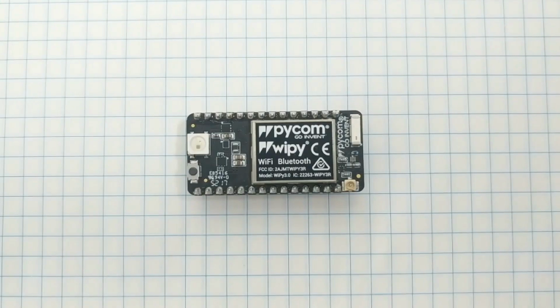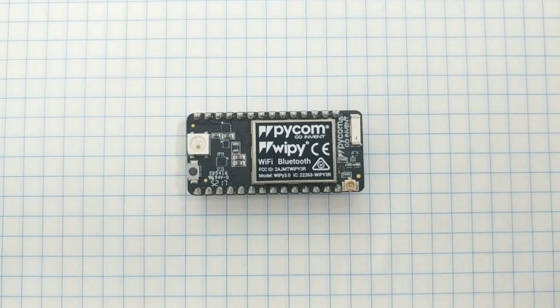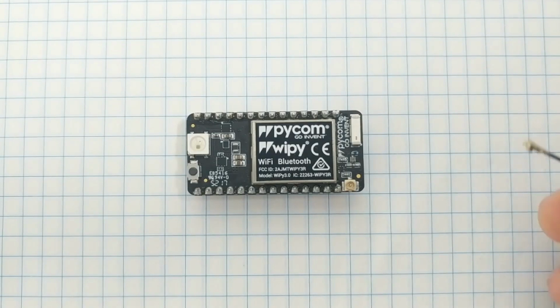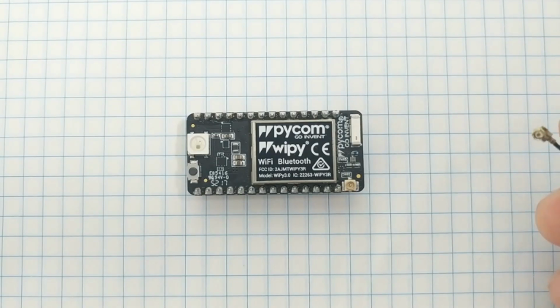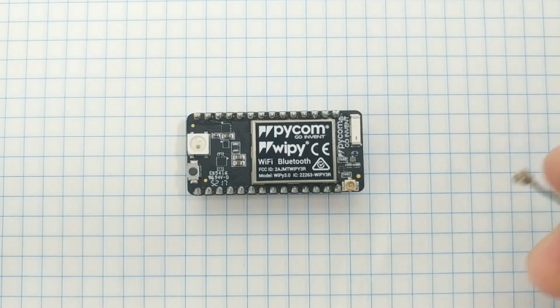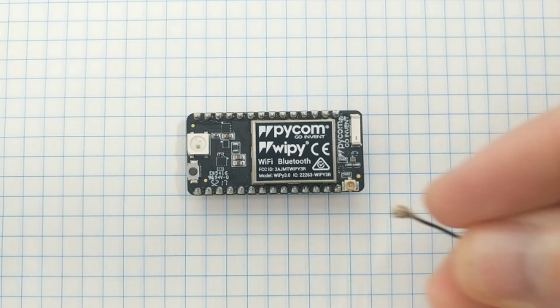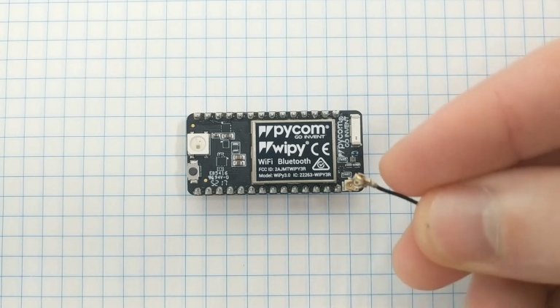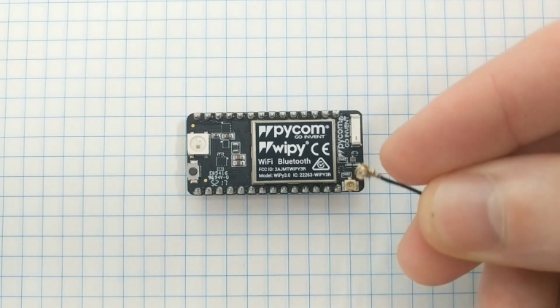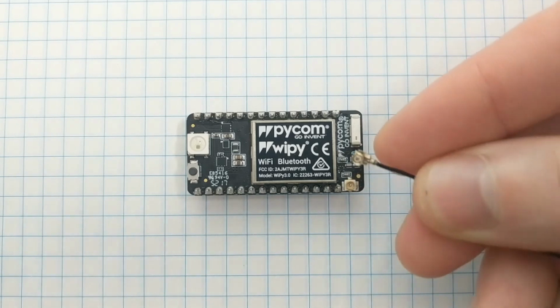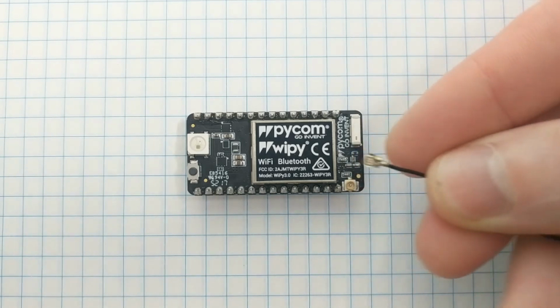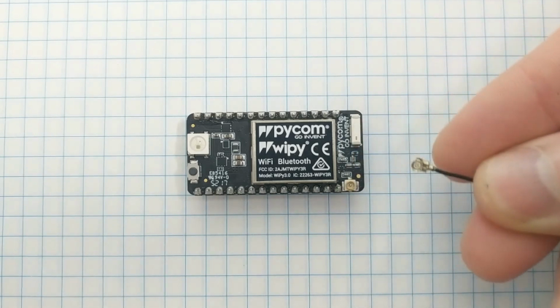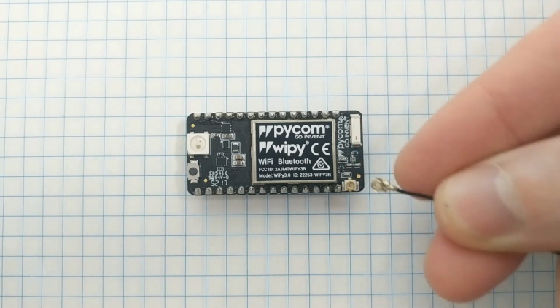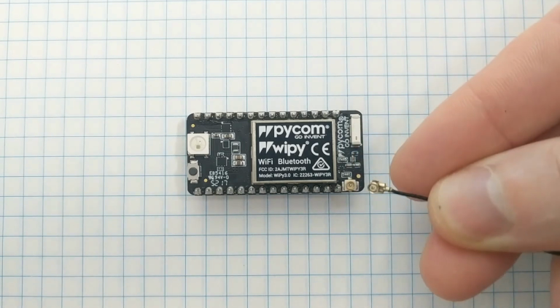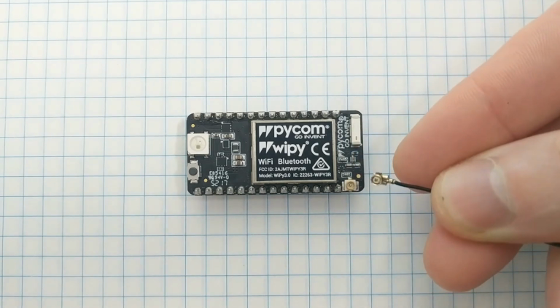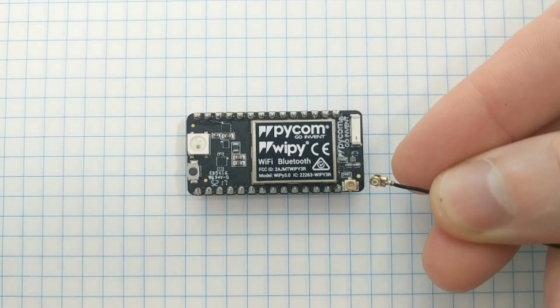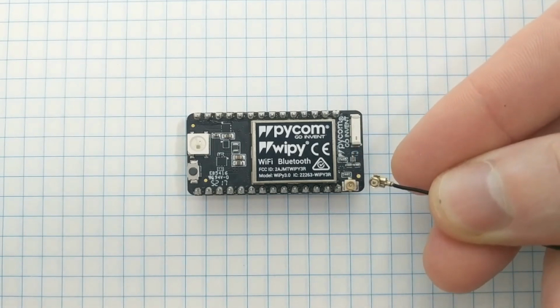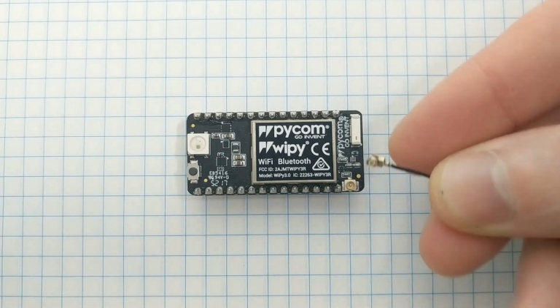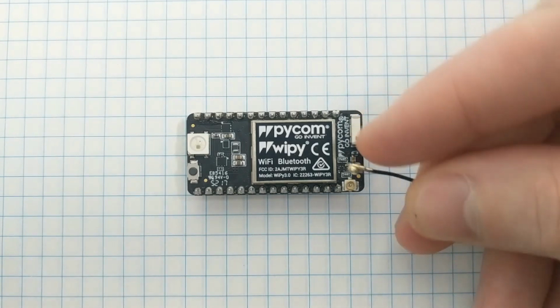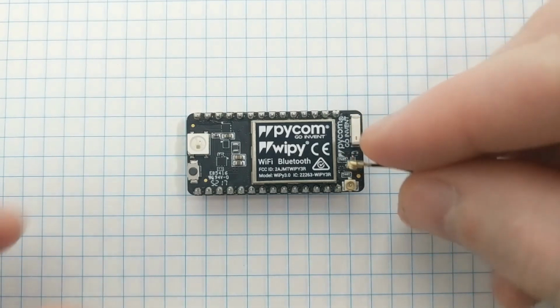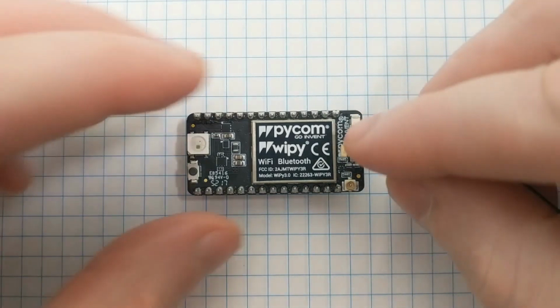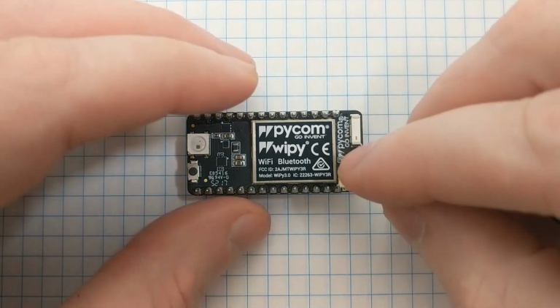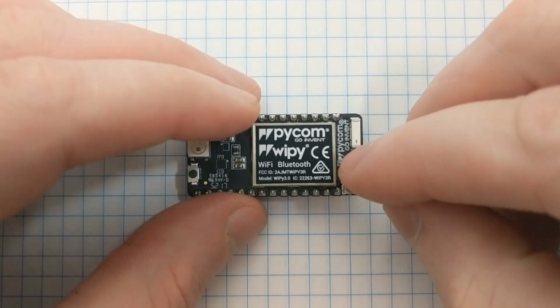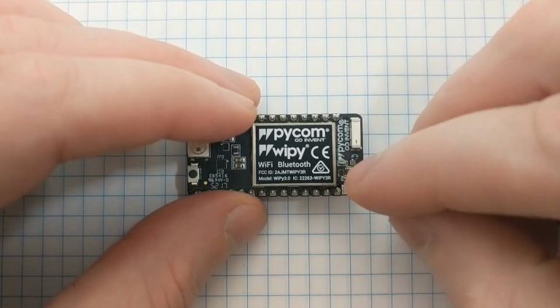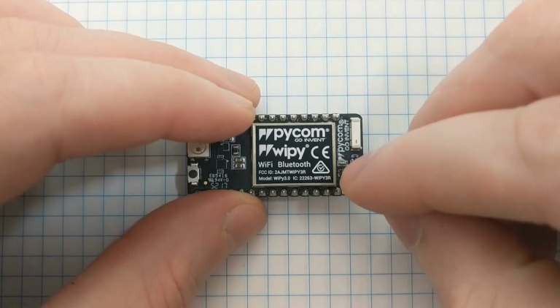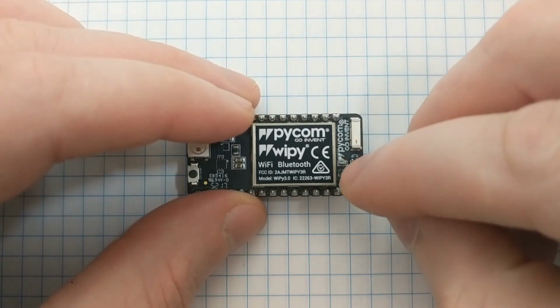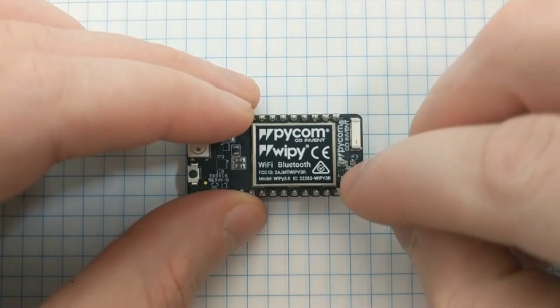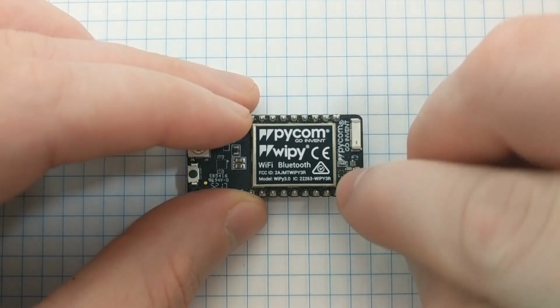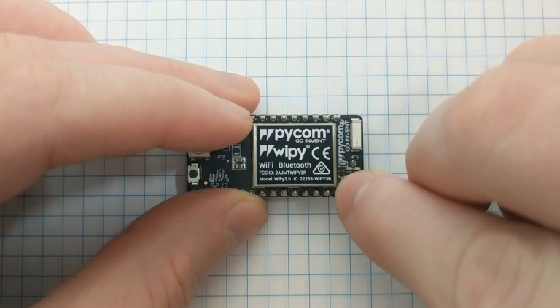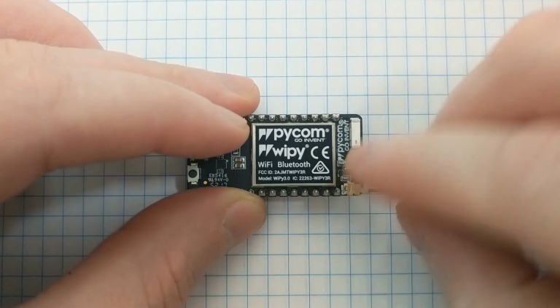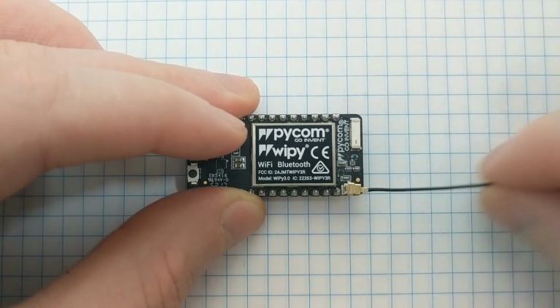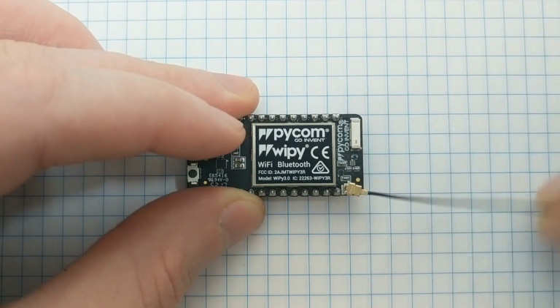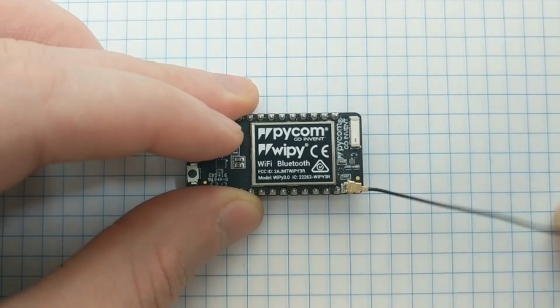For networking, the board has a built-in Wi-Fi and Bluetooth module, which includes support for Bluetooth Low Energy. There's also an optional antenna port, which can be used to extend the wireless range.